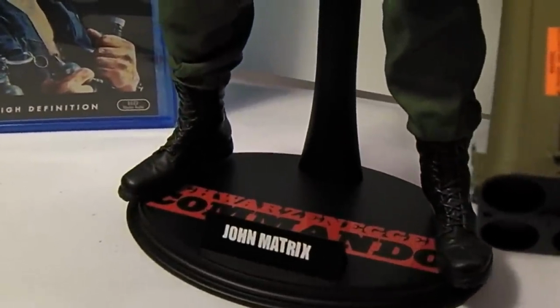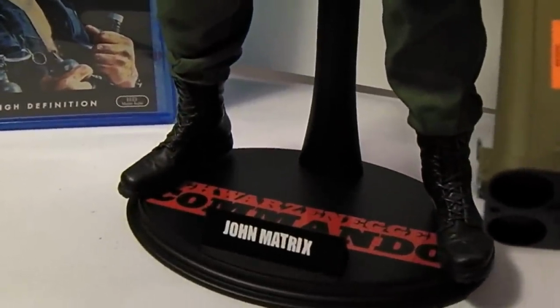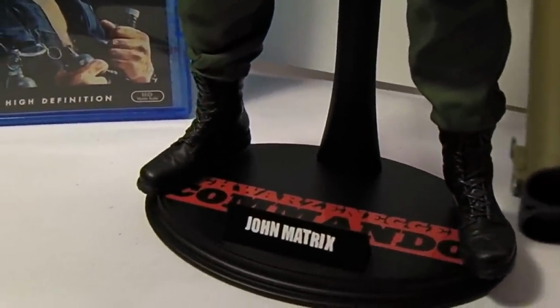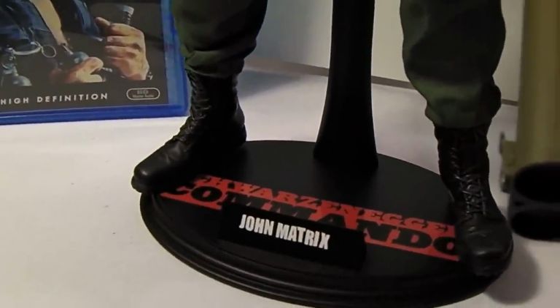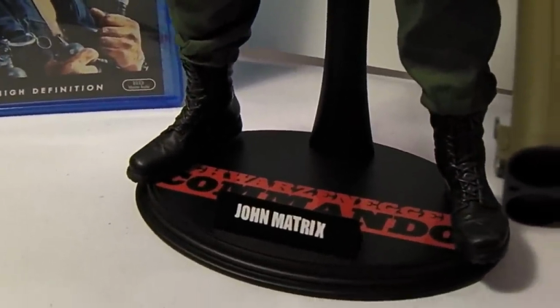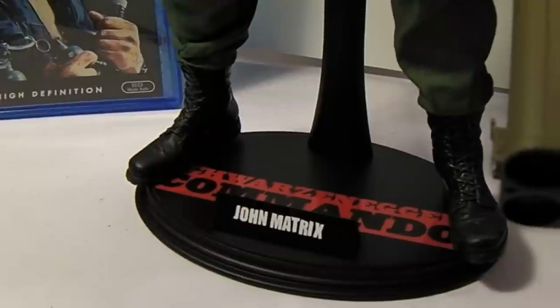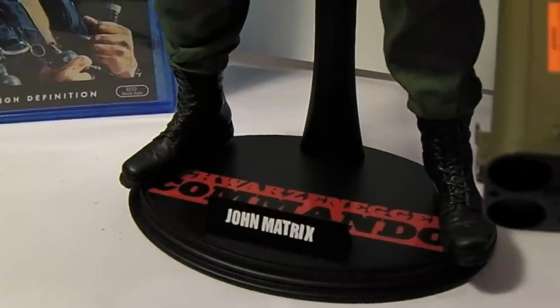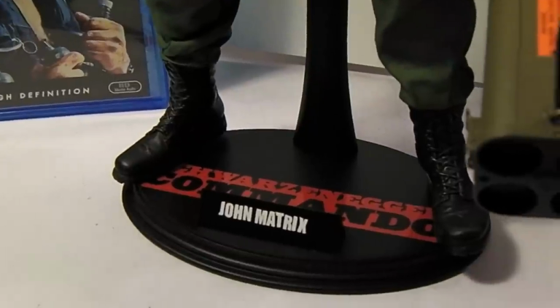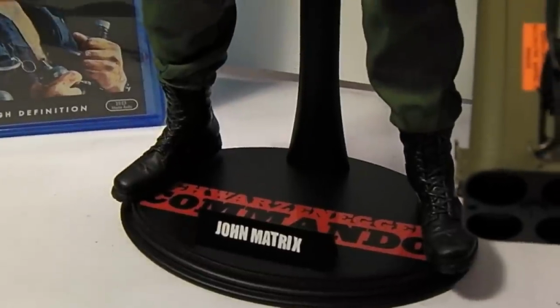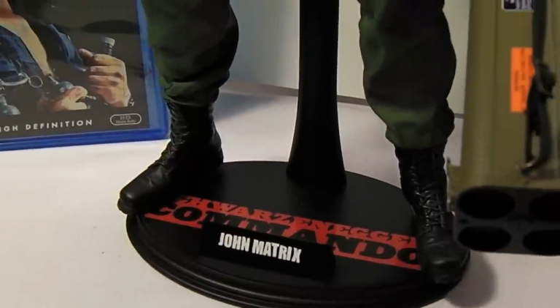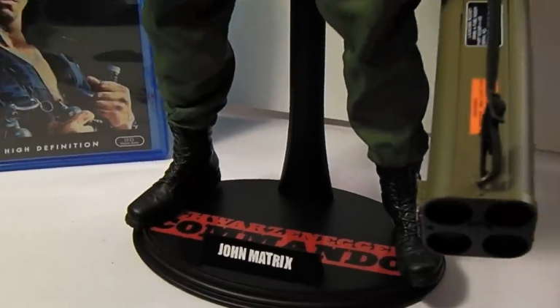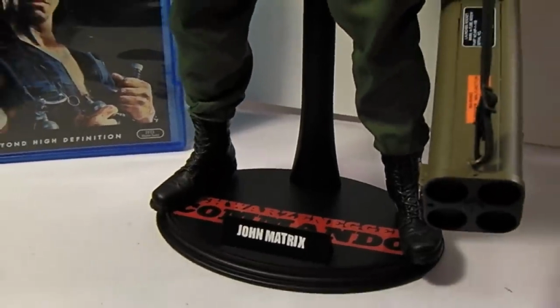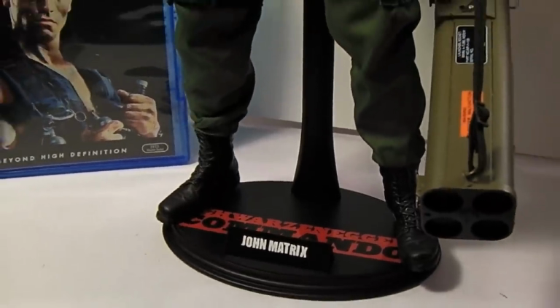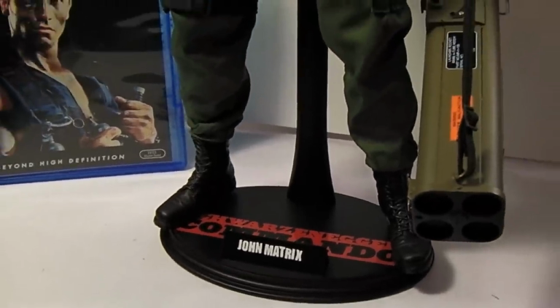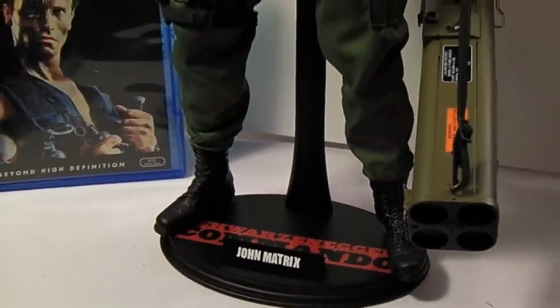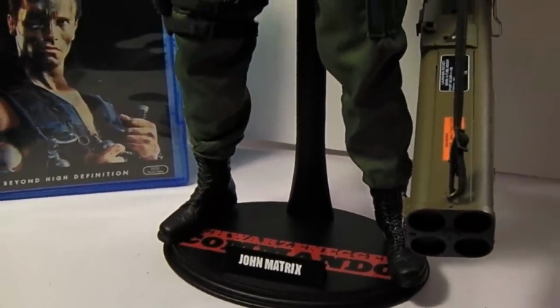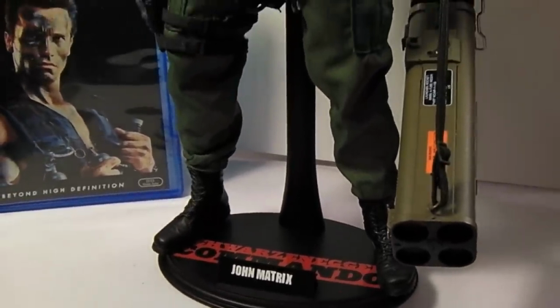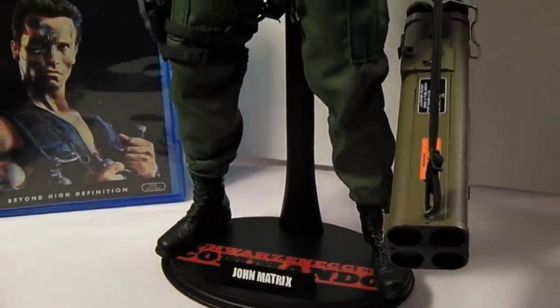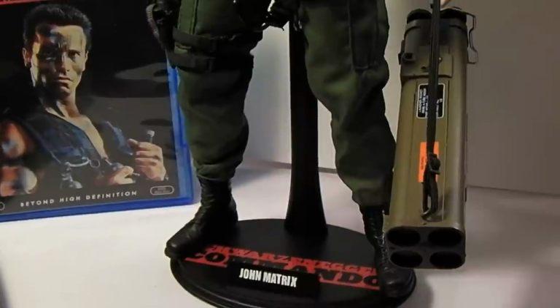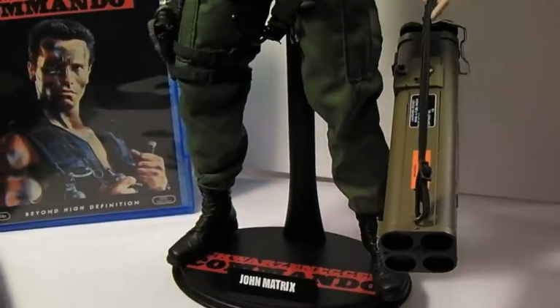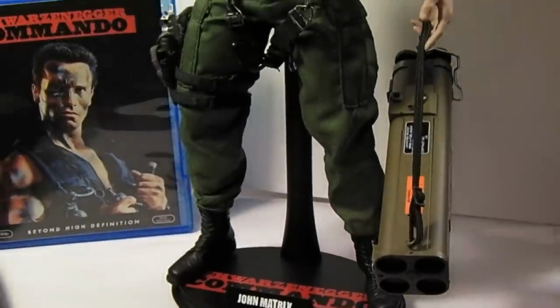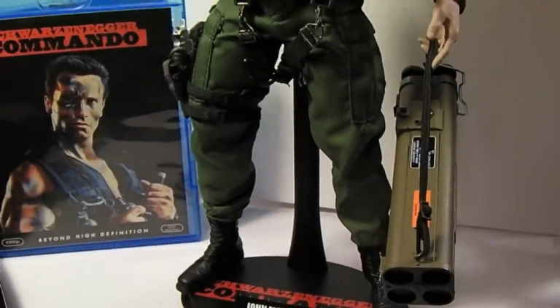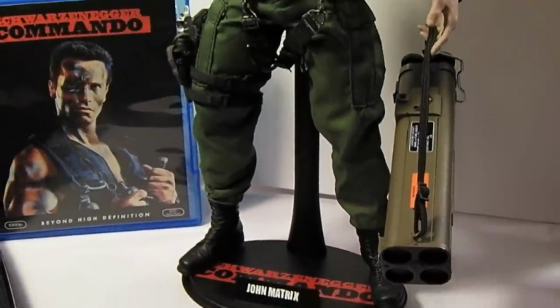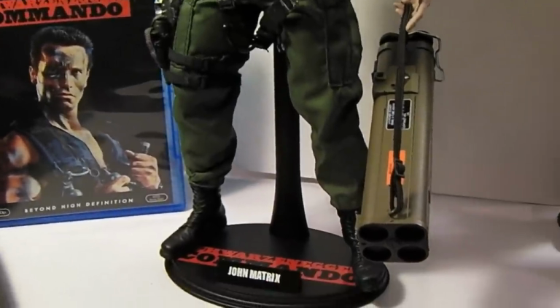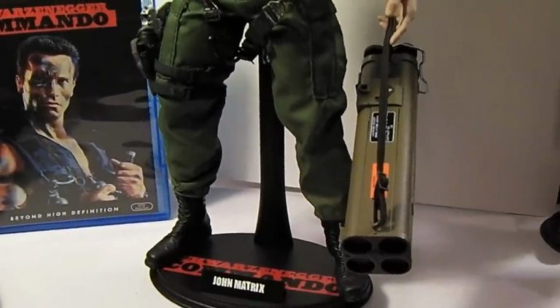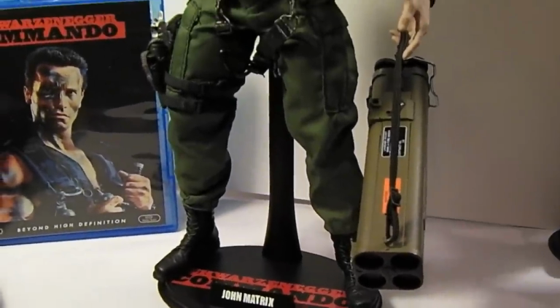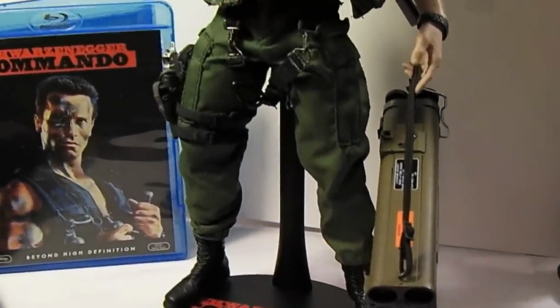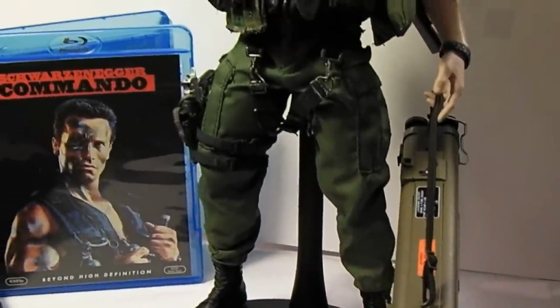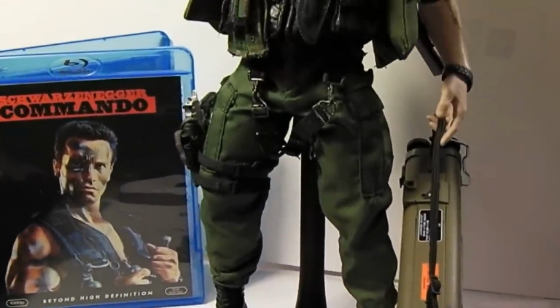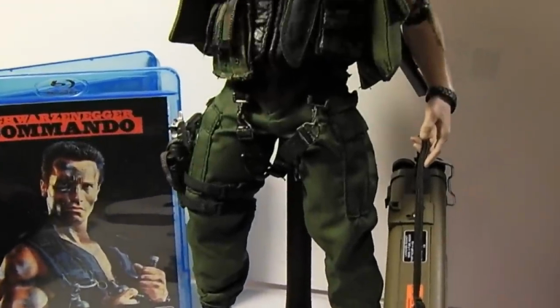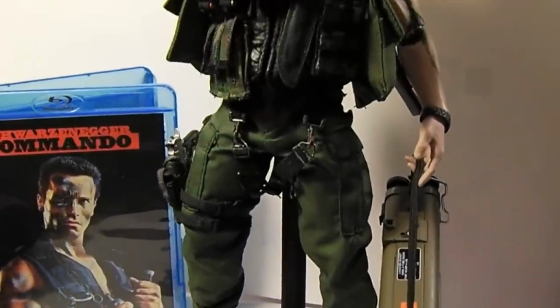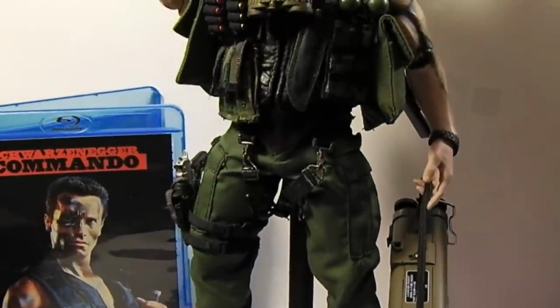Custom stand by Evil Face from the Sideshow Message Boards. He always does awesome work. Look him up if you're in need of any custom stands.